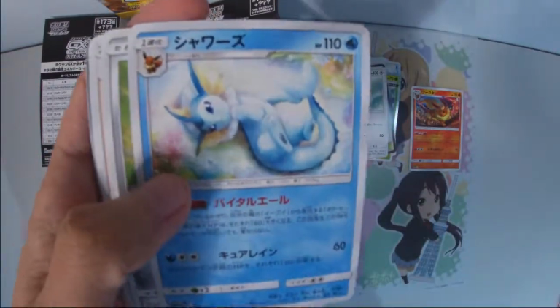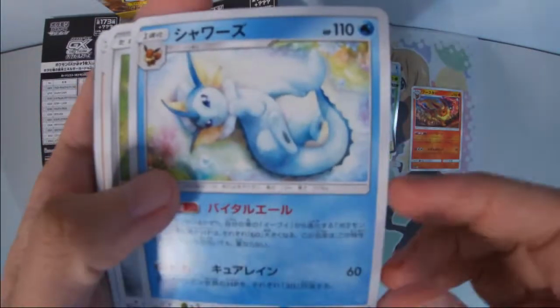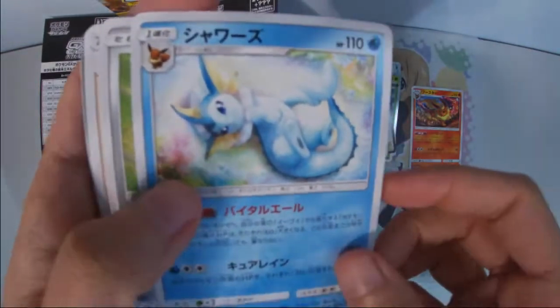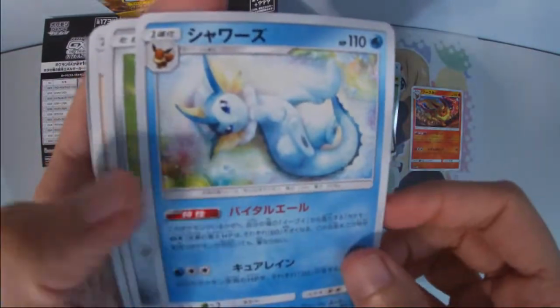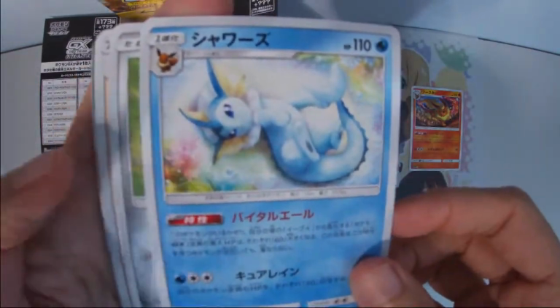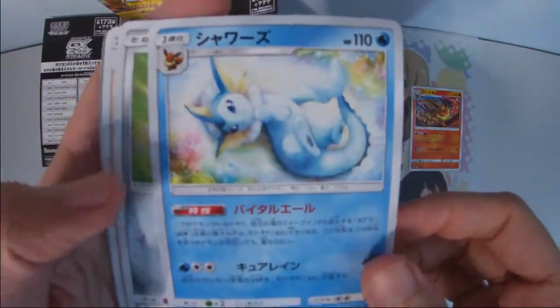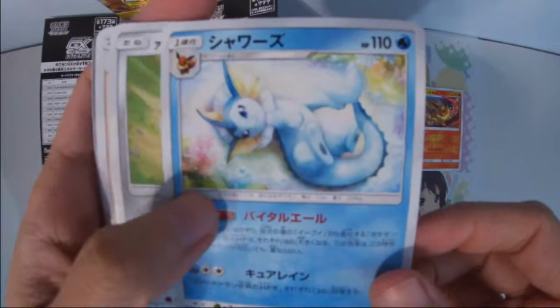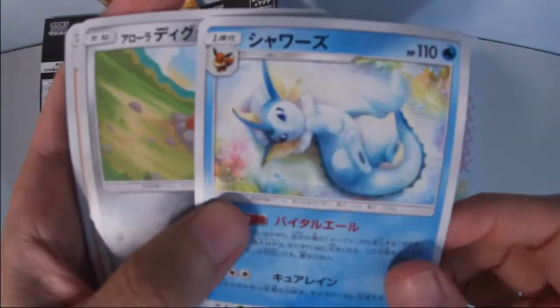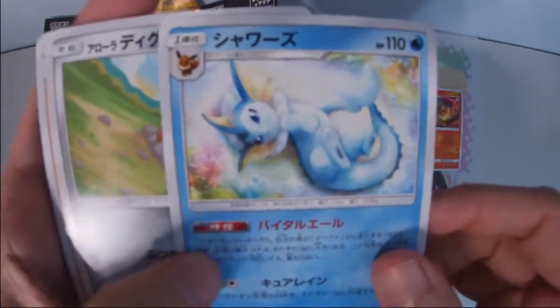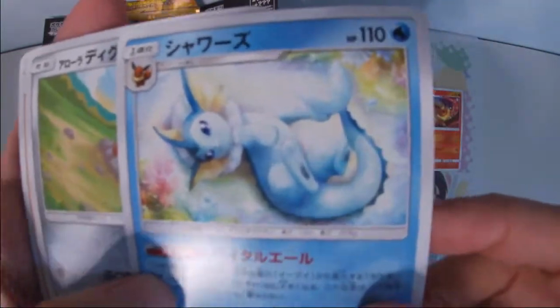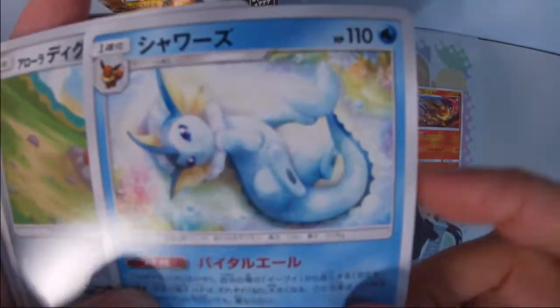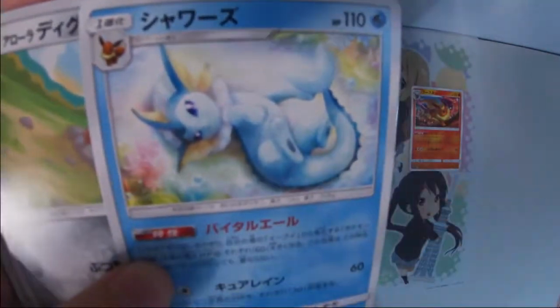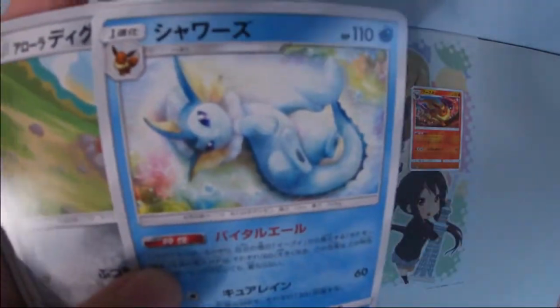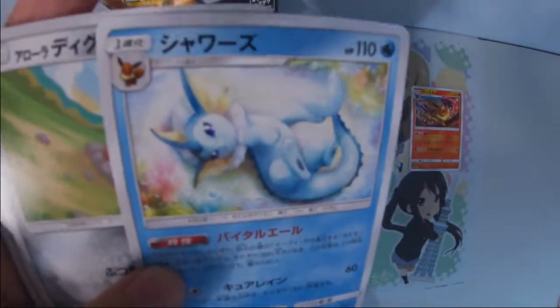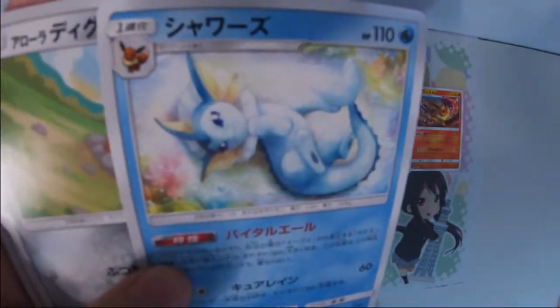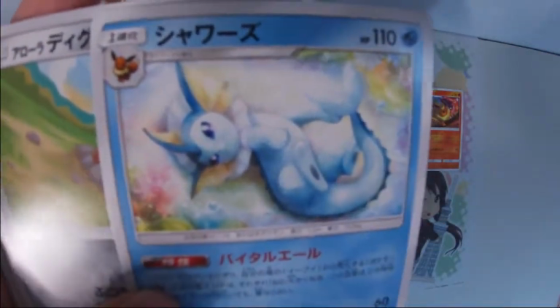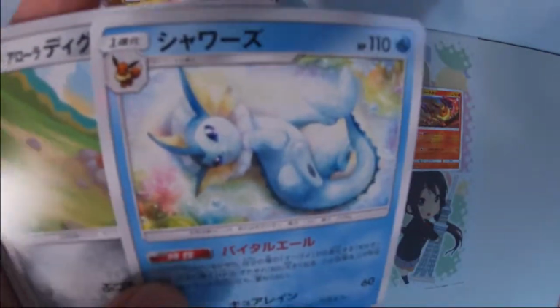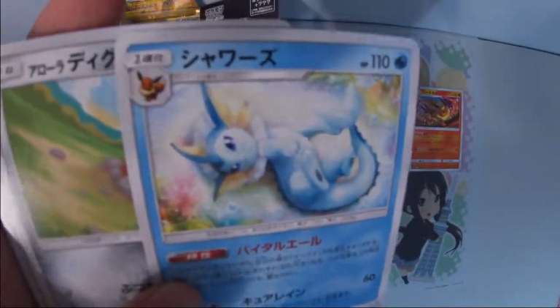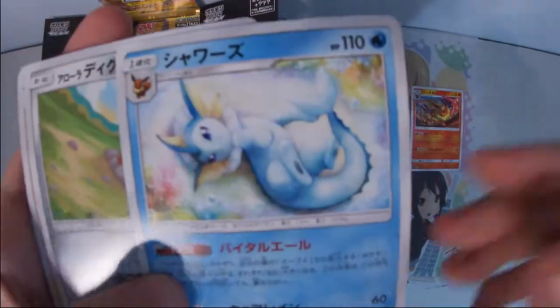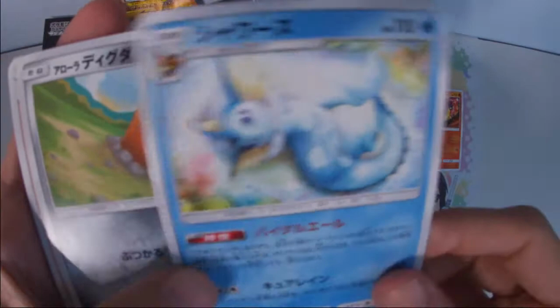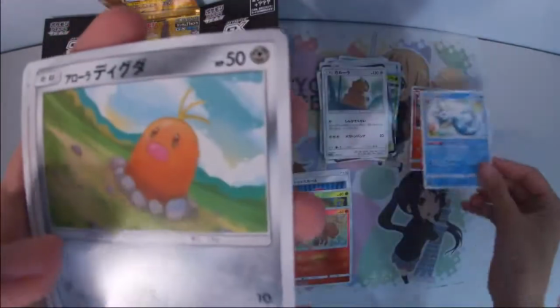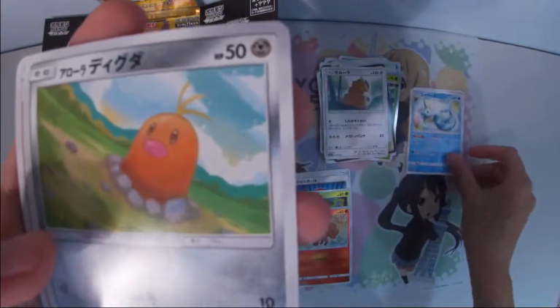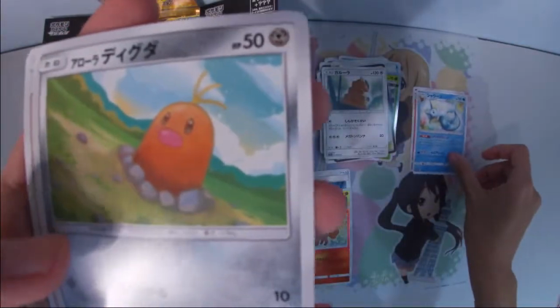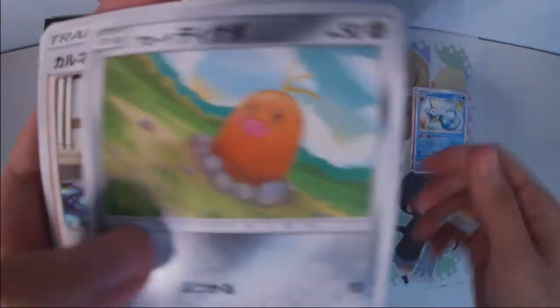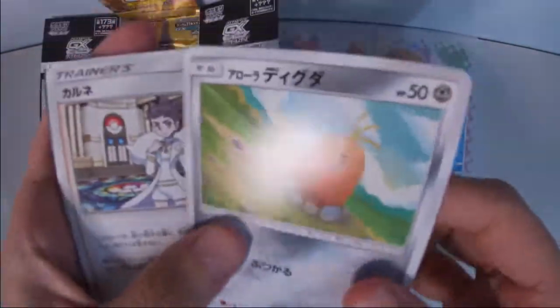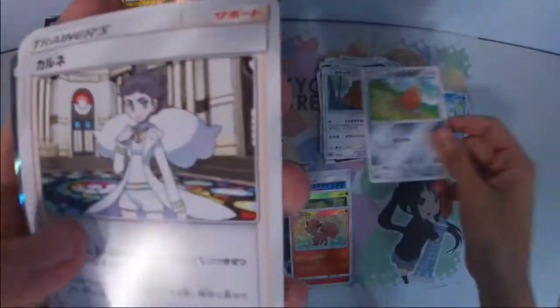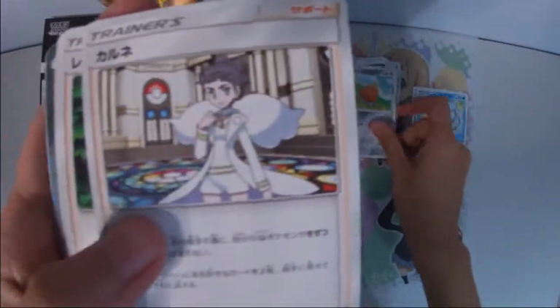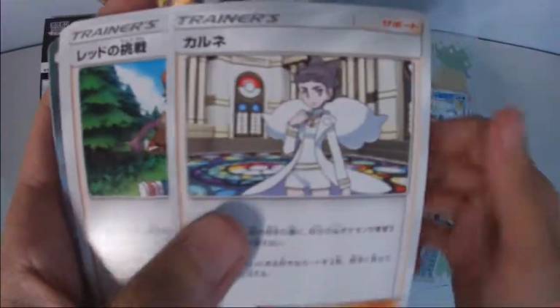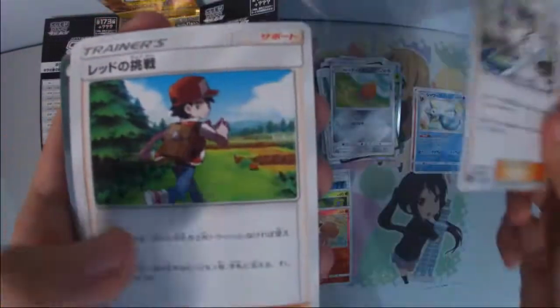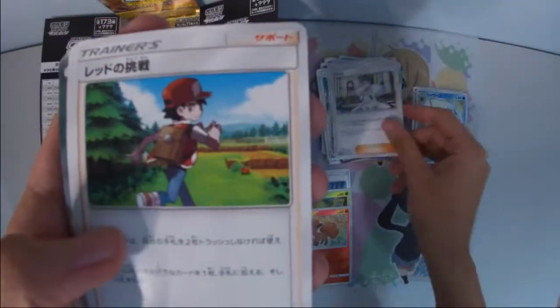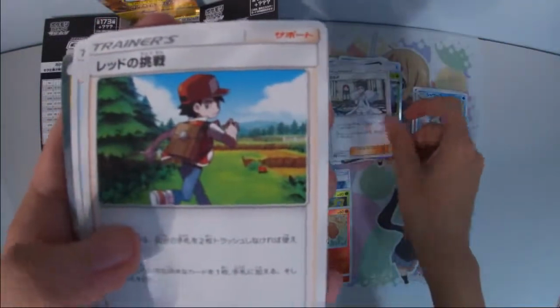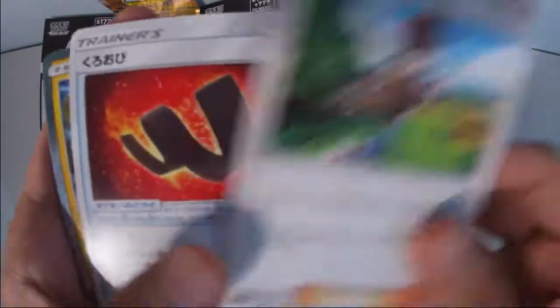We got the other Eeveelutions in this set — Vaporeon. I really like Vaporeon here, it's so cute, it looks like it's begging for food.